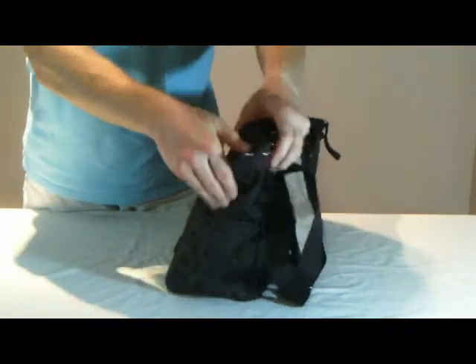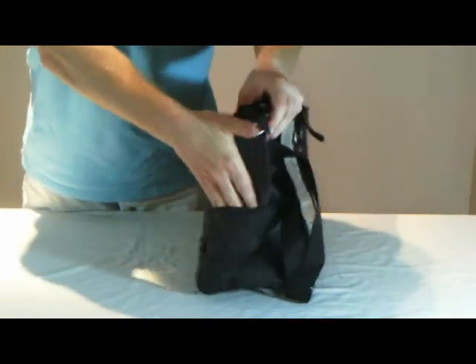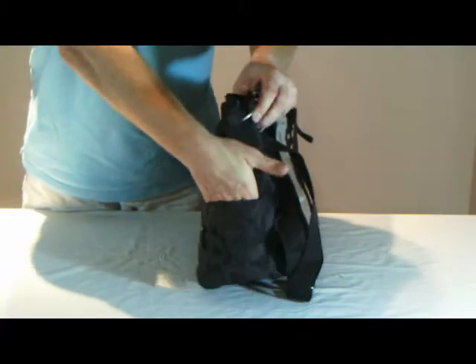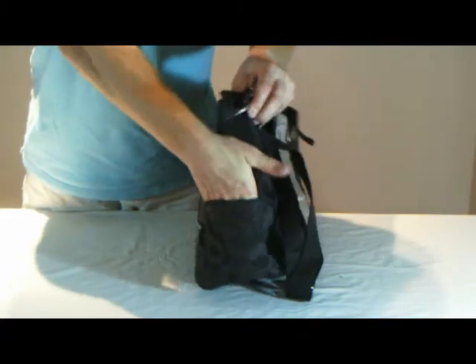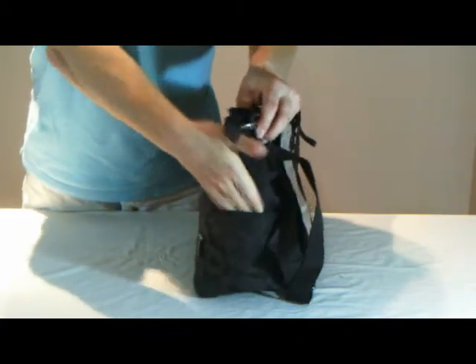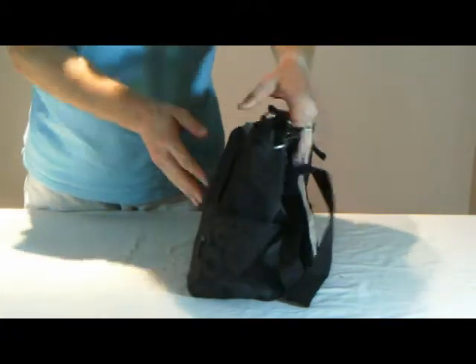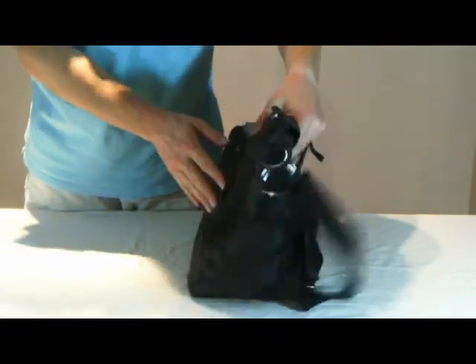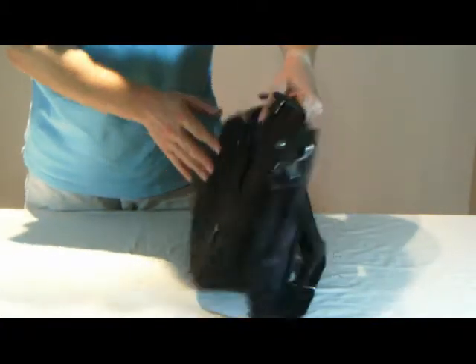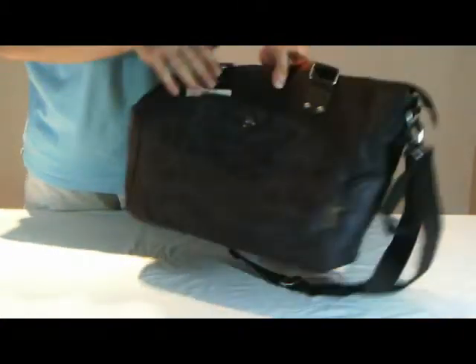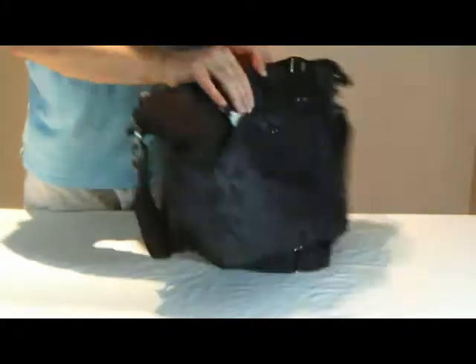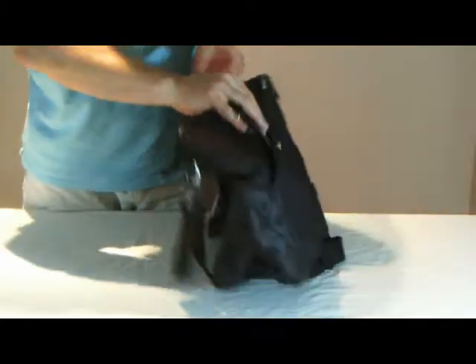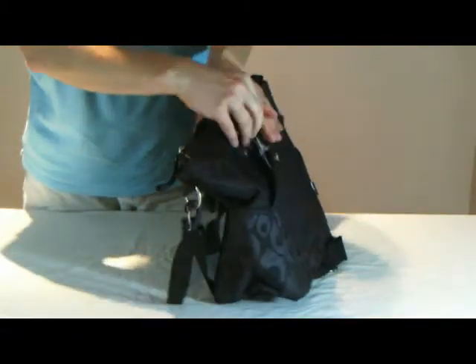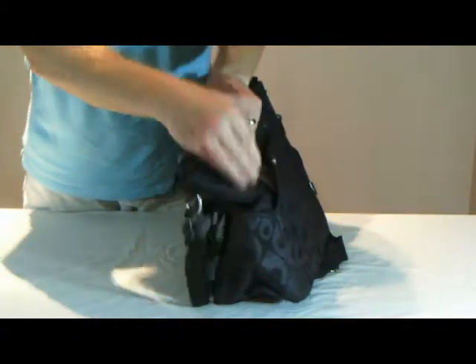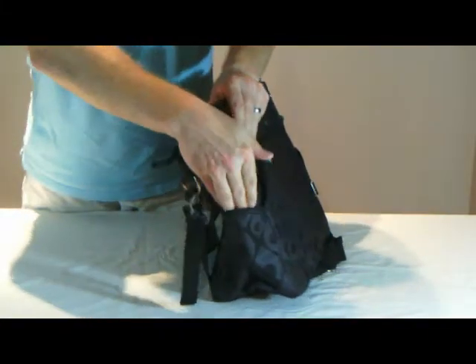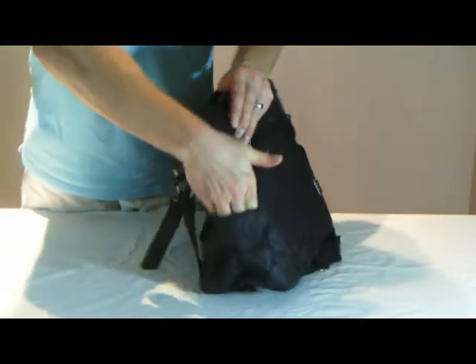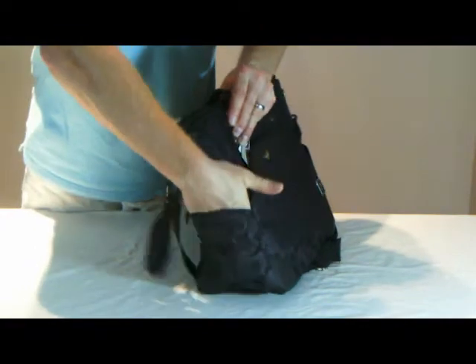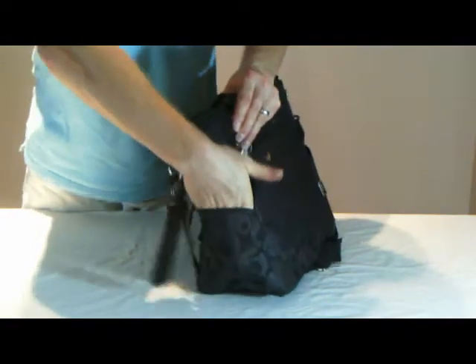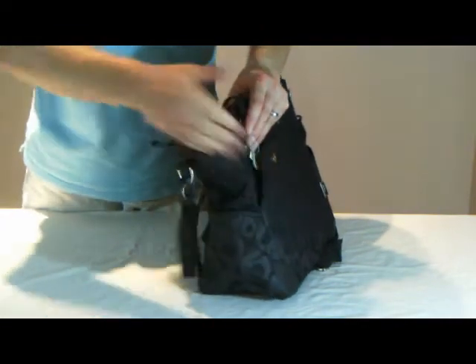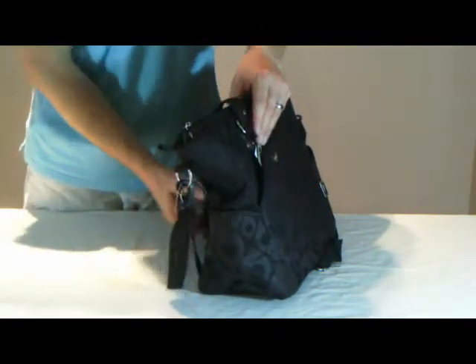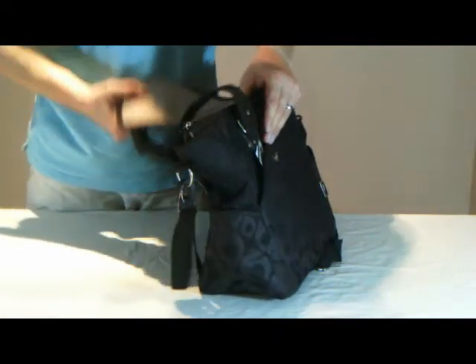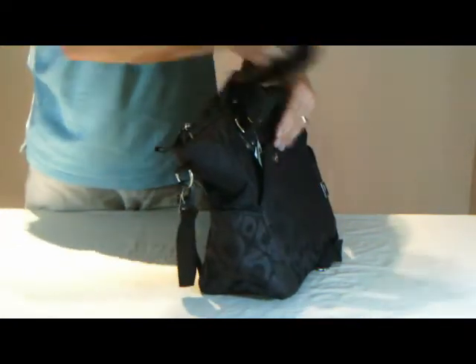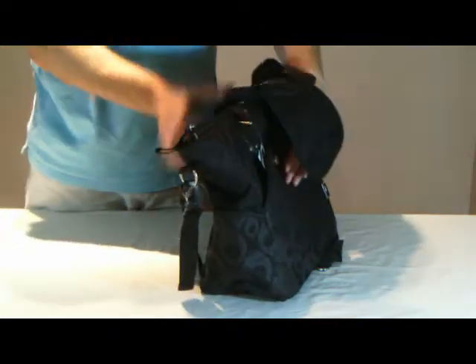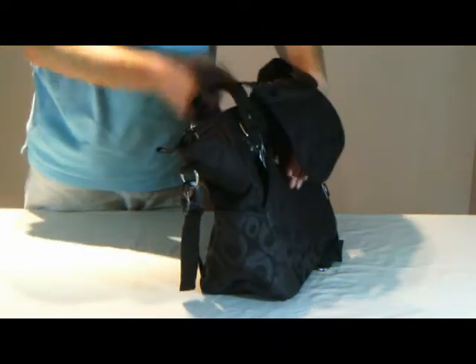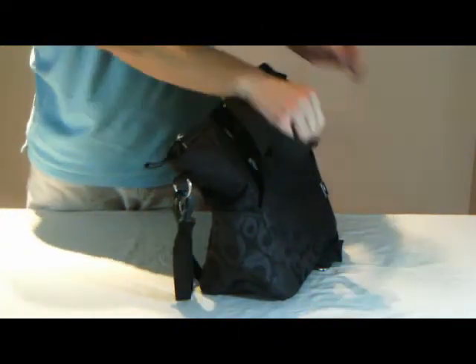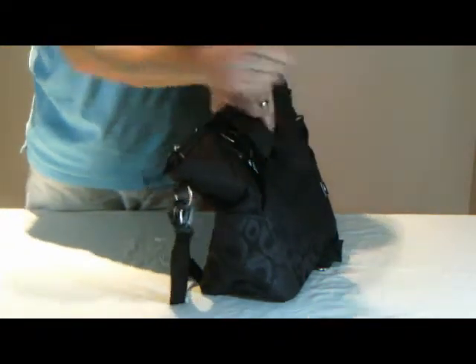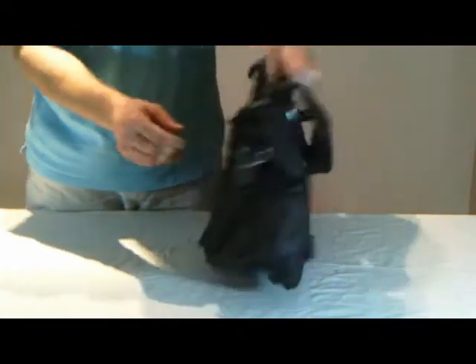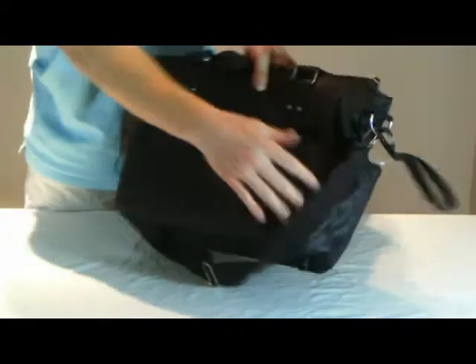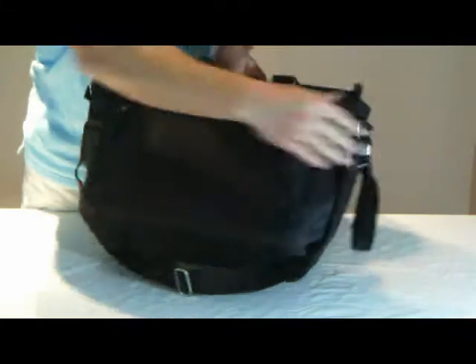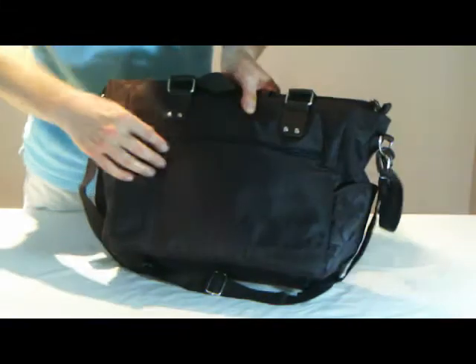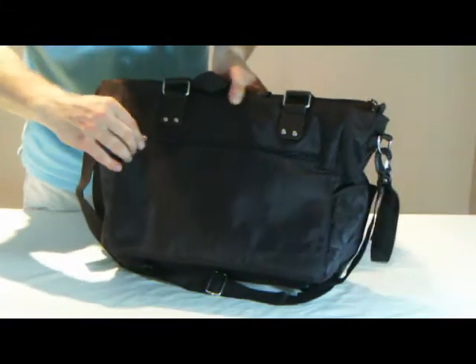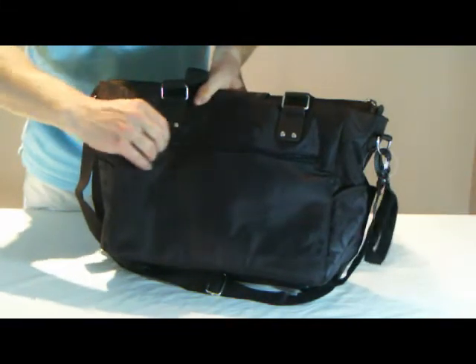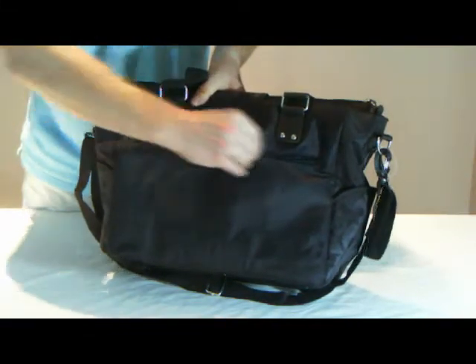It has two external bottle holder pockets, one at each end, and an external zip pocket on the other side, useful for holding items you need to get to quickly but need to be secure as well.